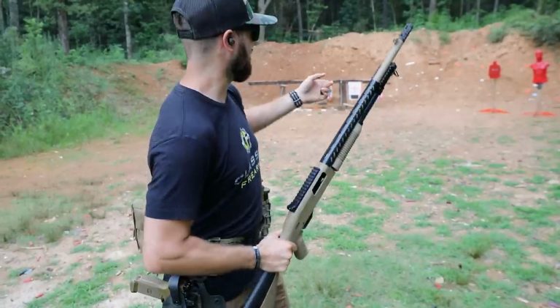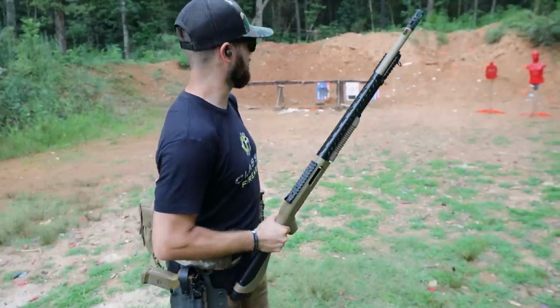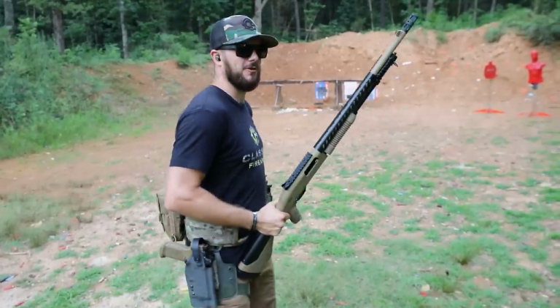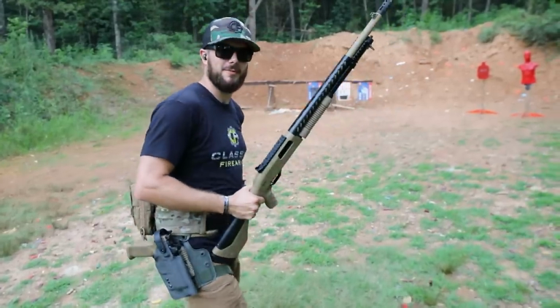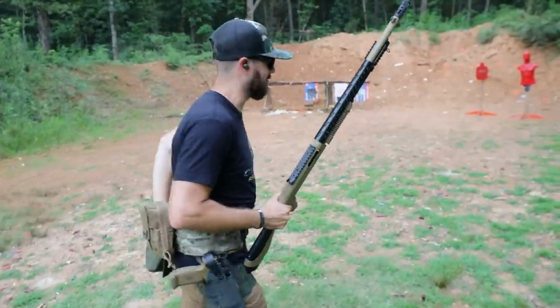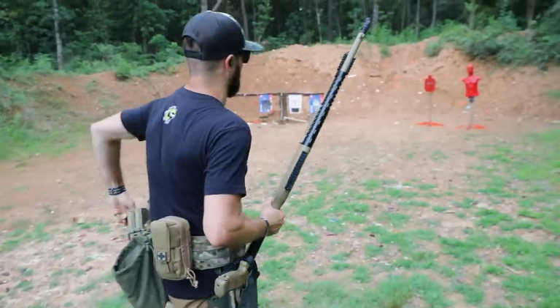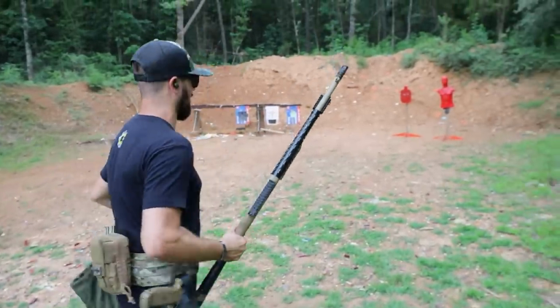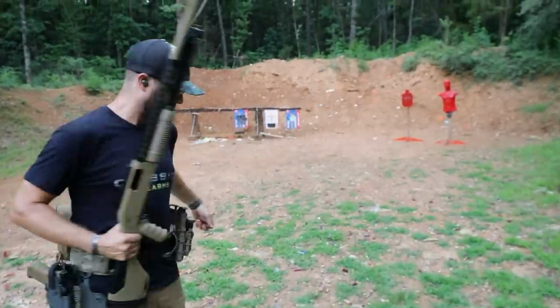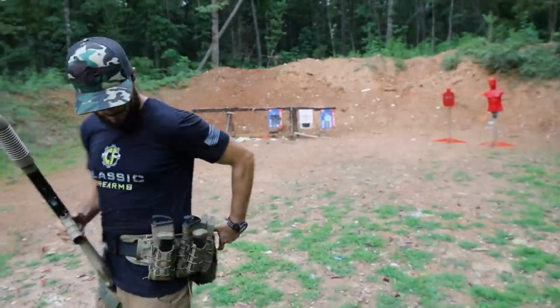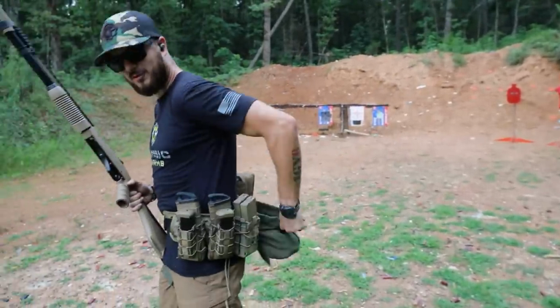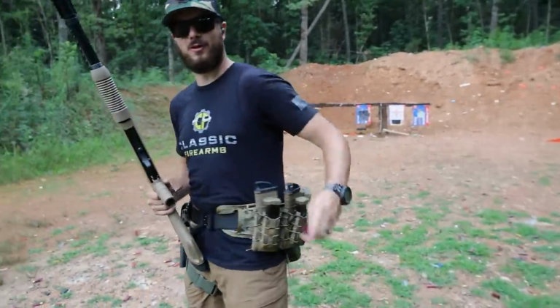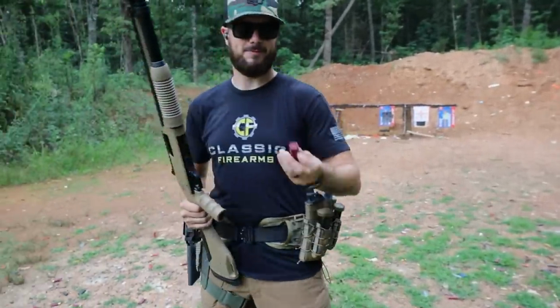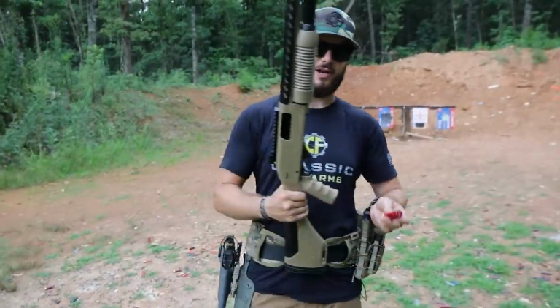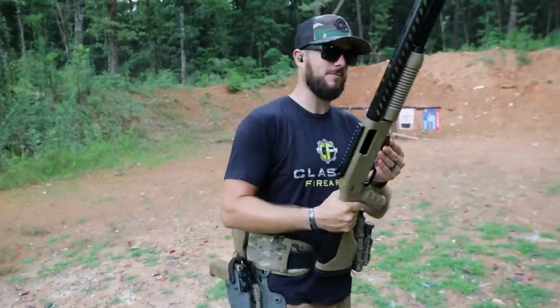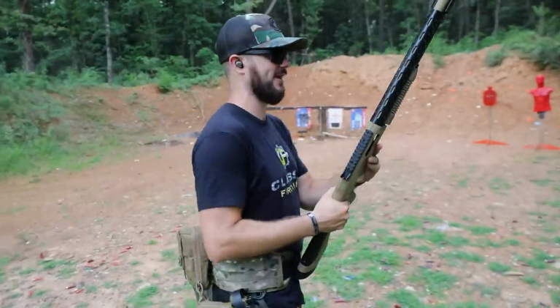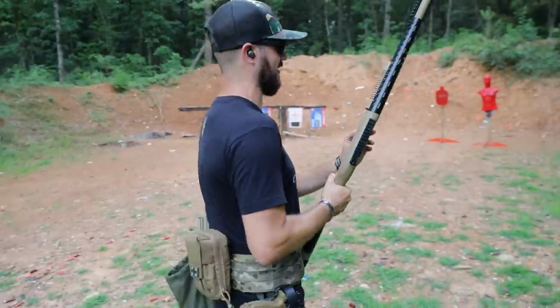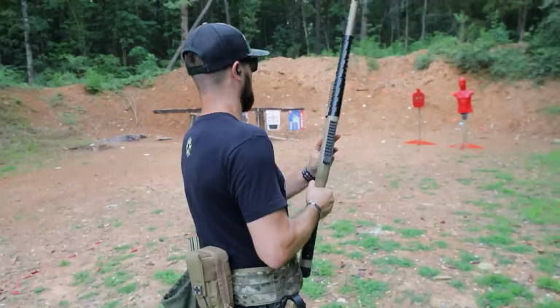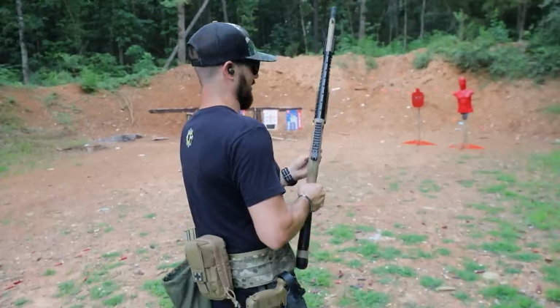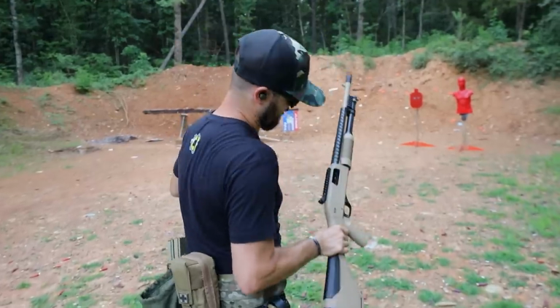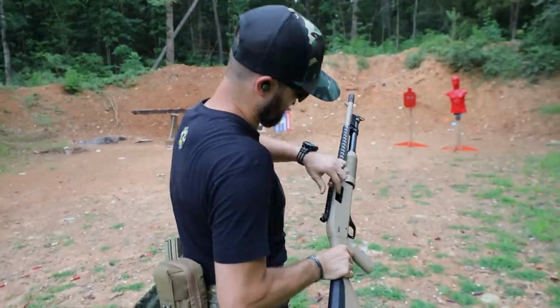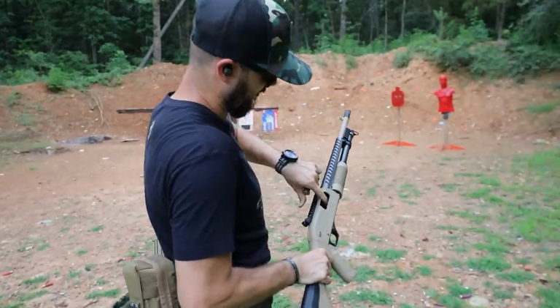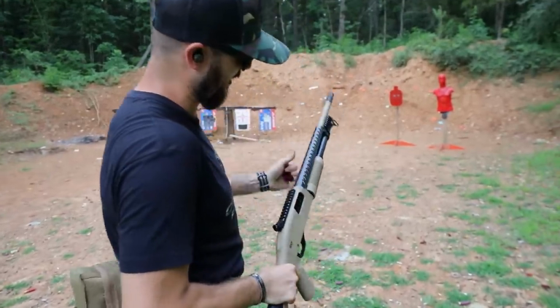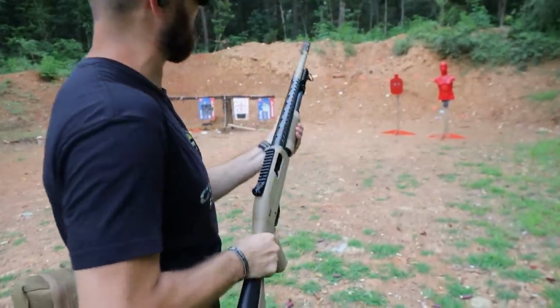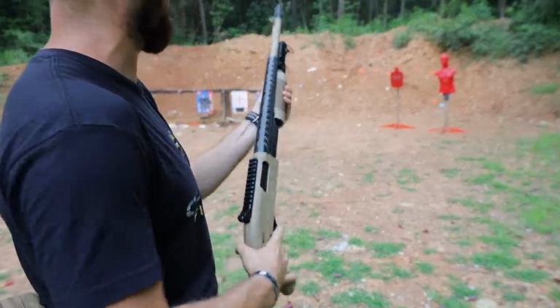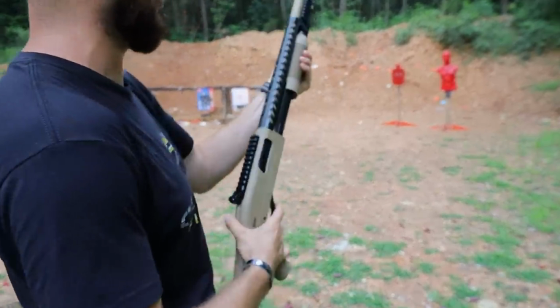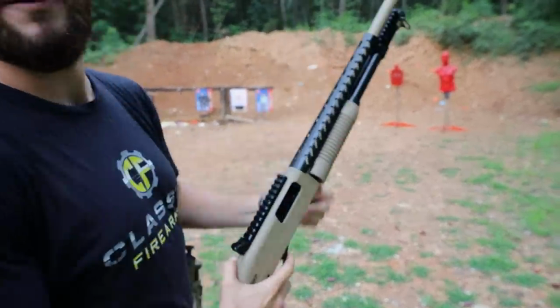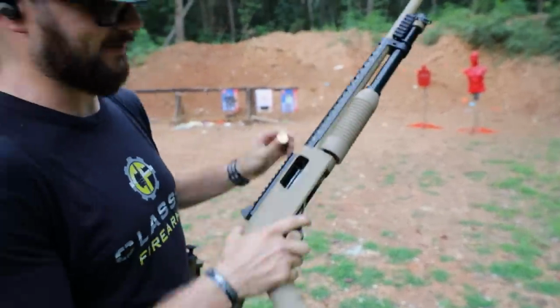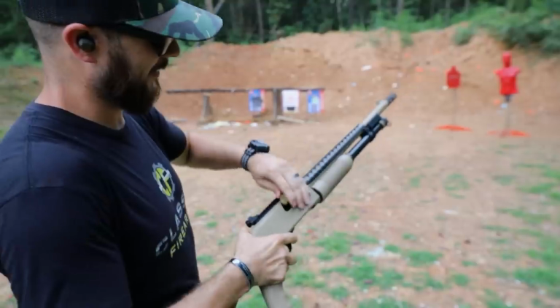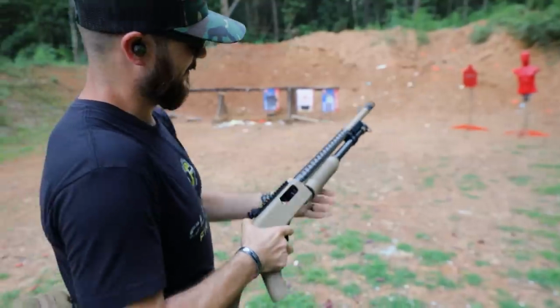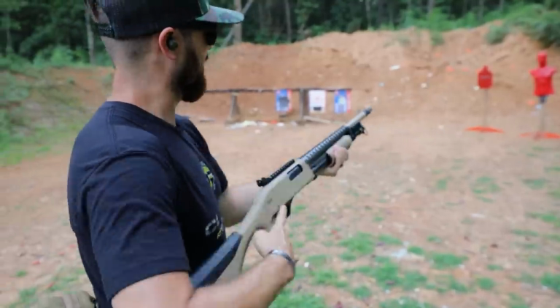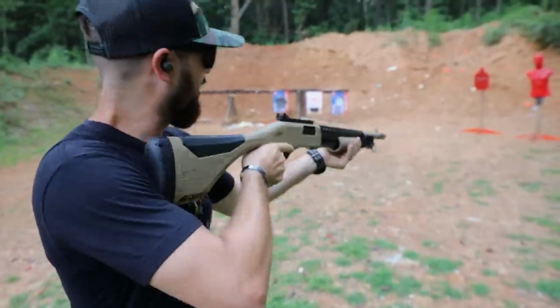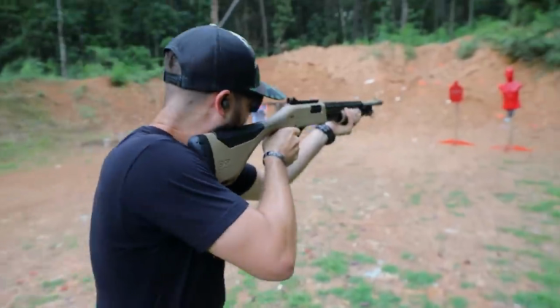Shot the two slugs pretty well on my steel target there, but I've got a pouch full of birdshot here for Mr. Hand Select. I got the pump back — not the chamber, but the pump. Let's see how he likes that.